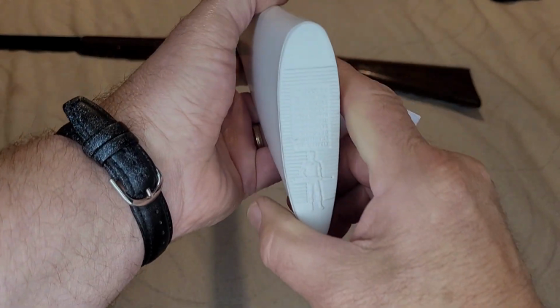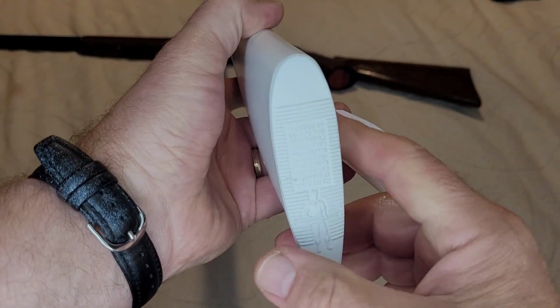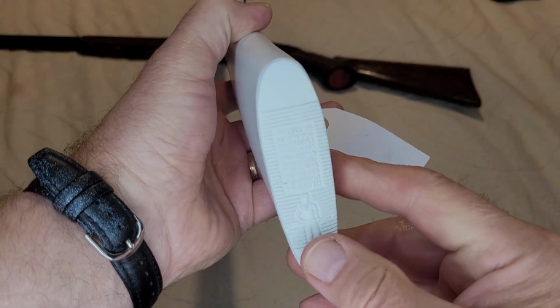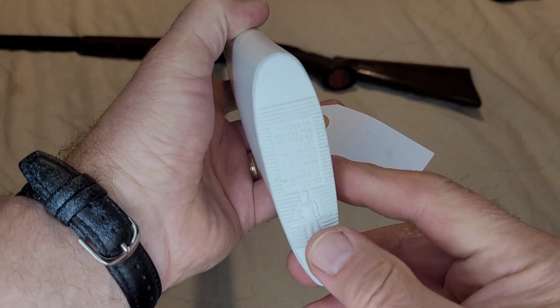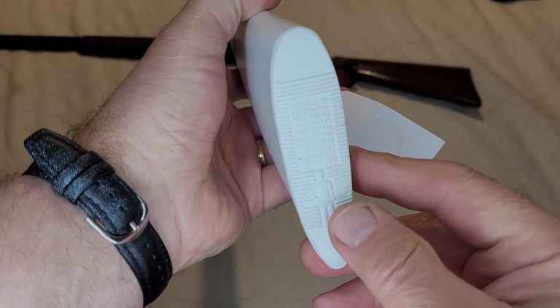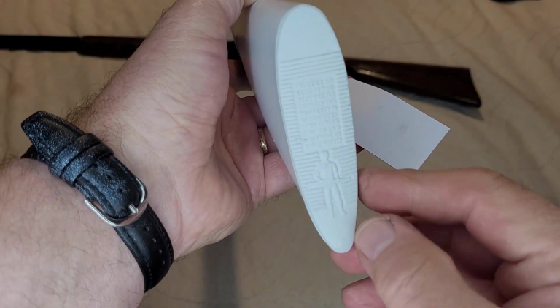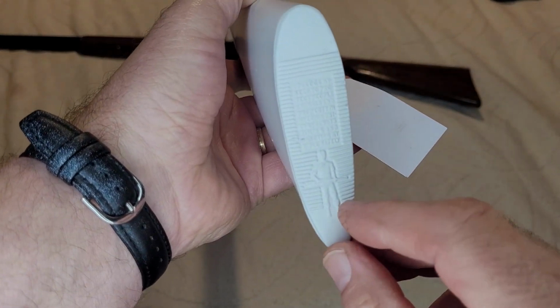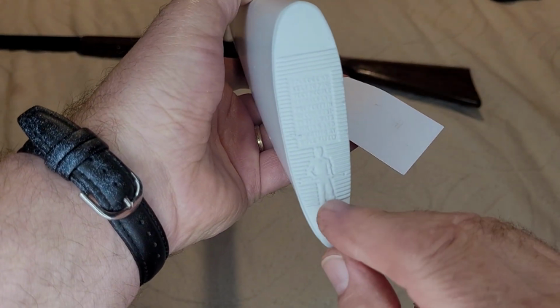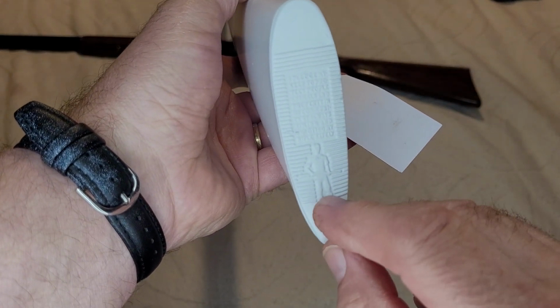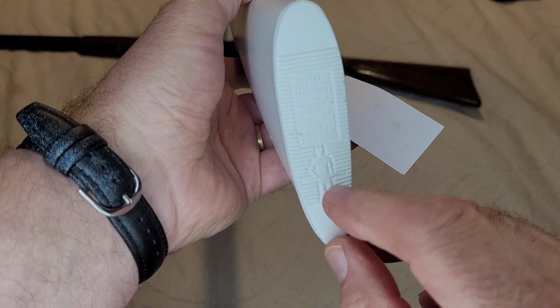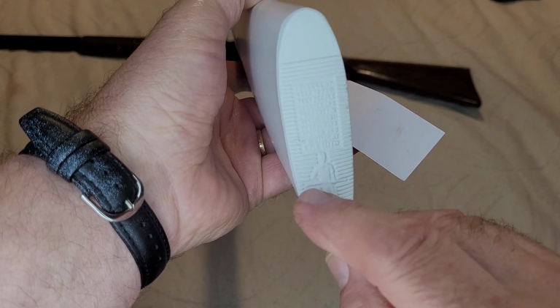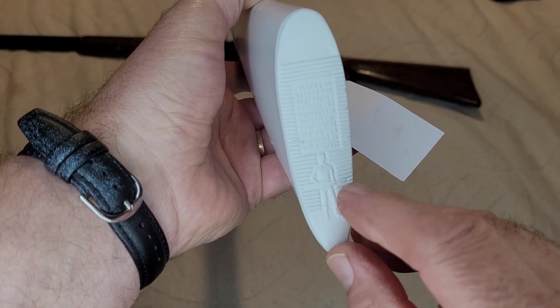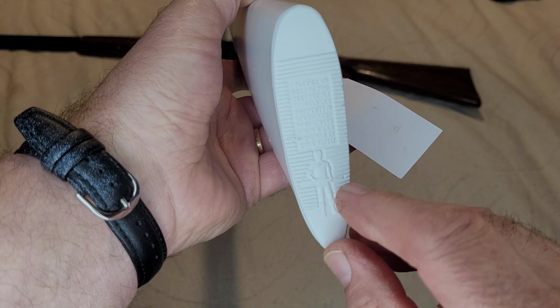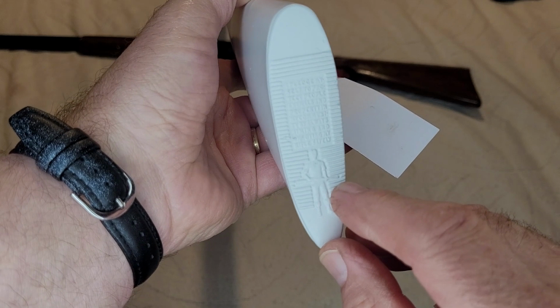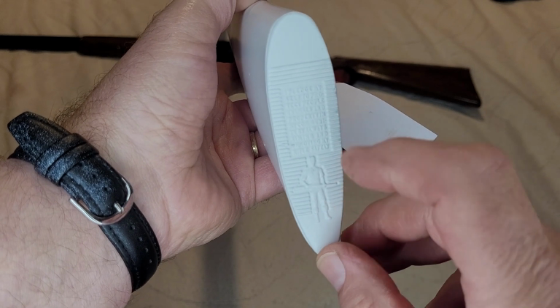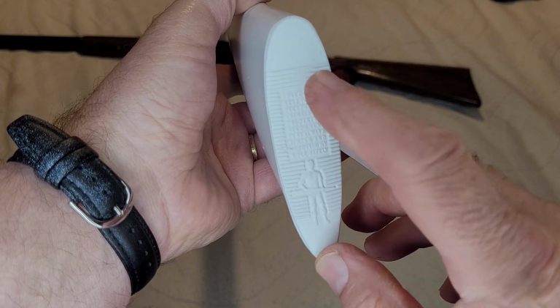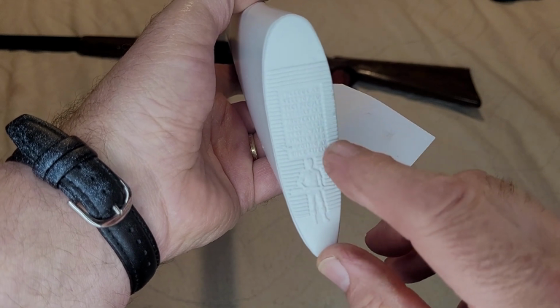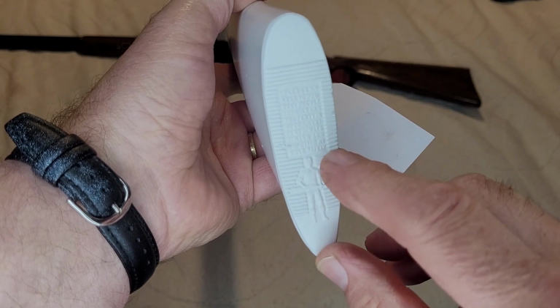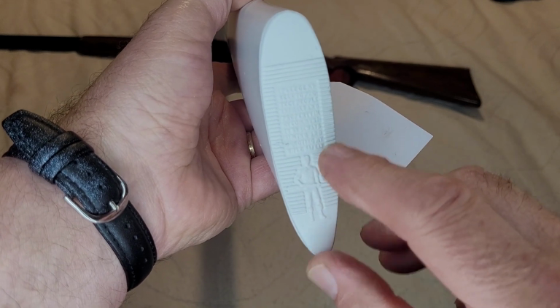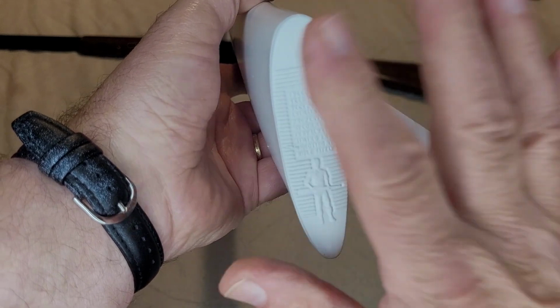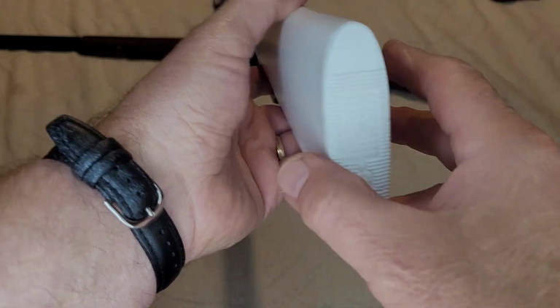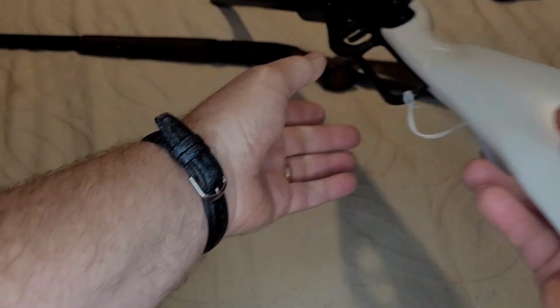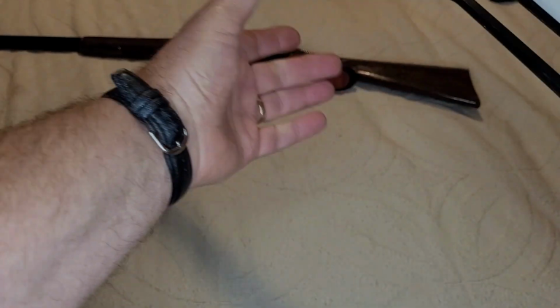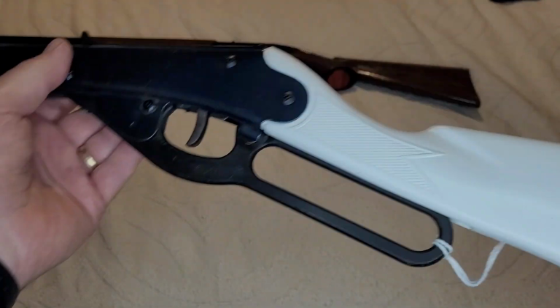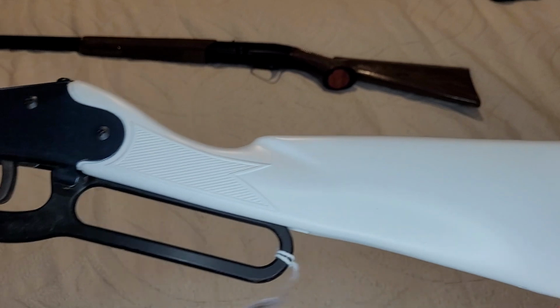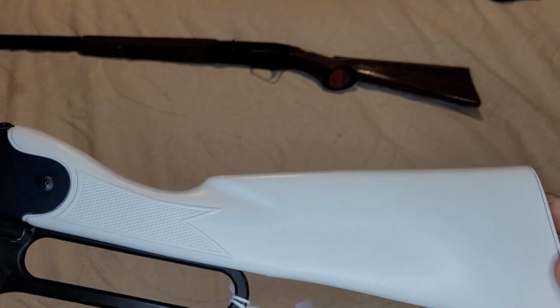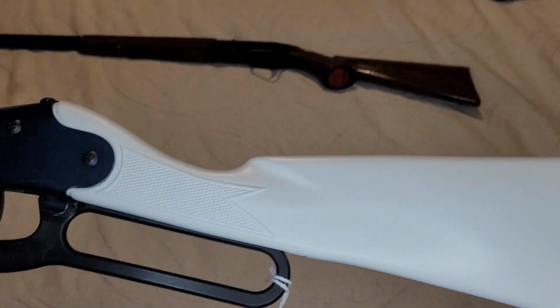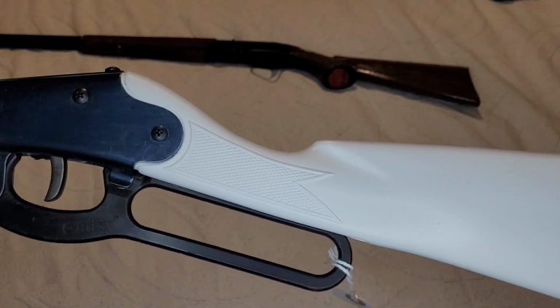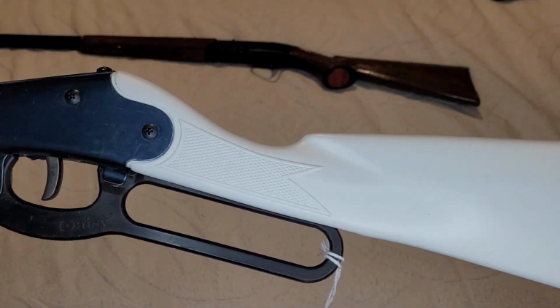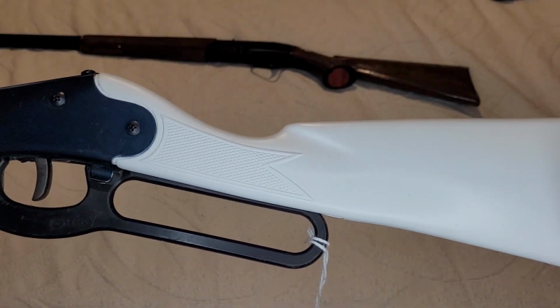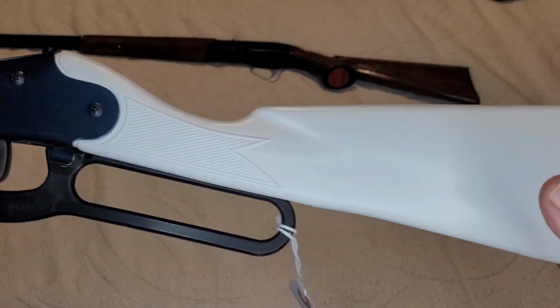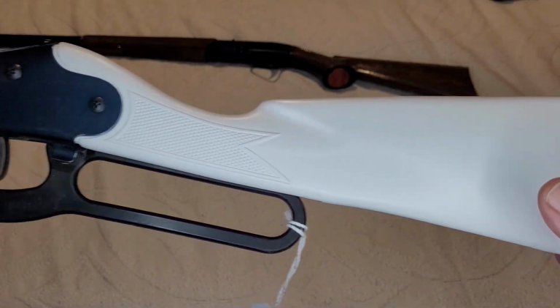On the butt, if you can see it here, is the little fellow holding his Daisy rifle and it has the pledge — that's embossed right, or cast right, into the back plate on the stock.